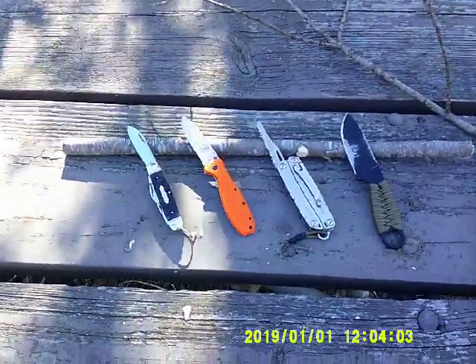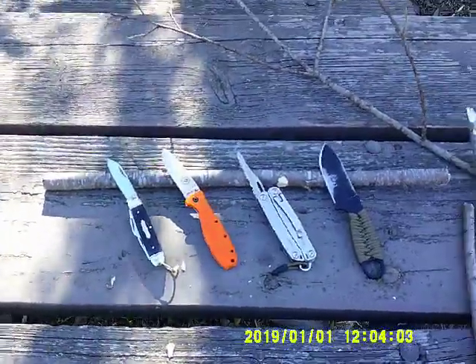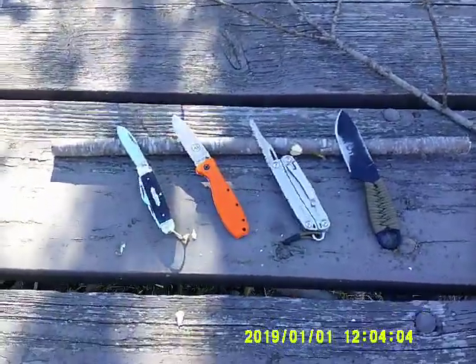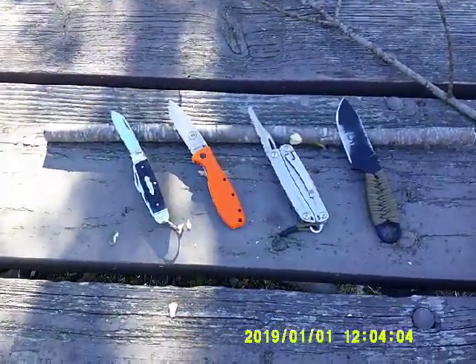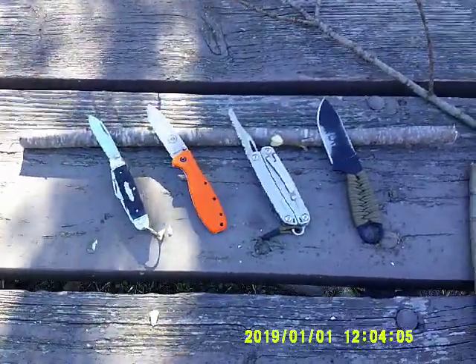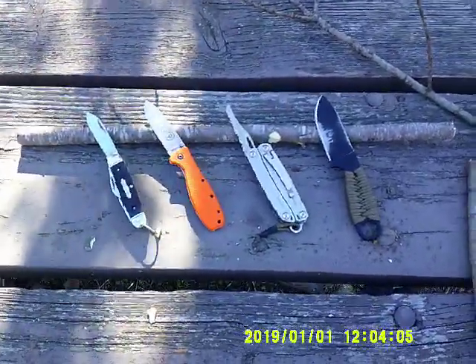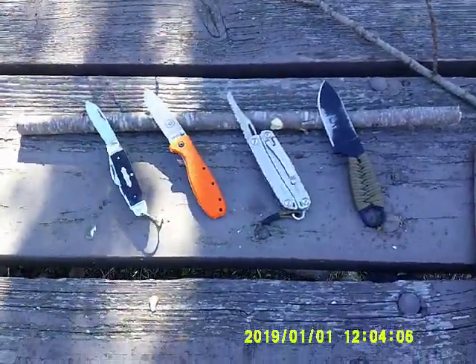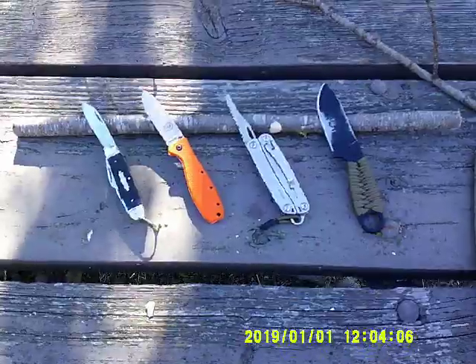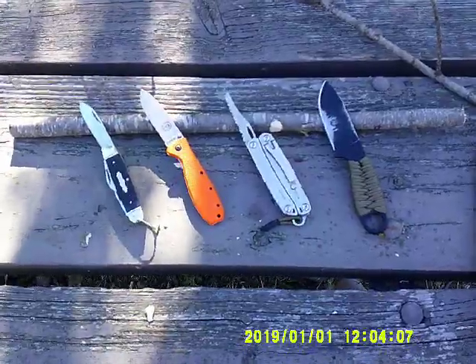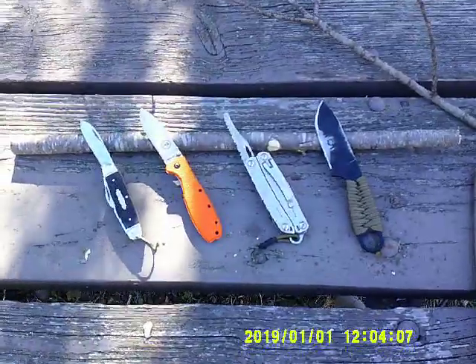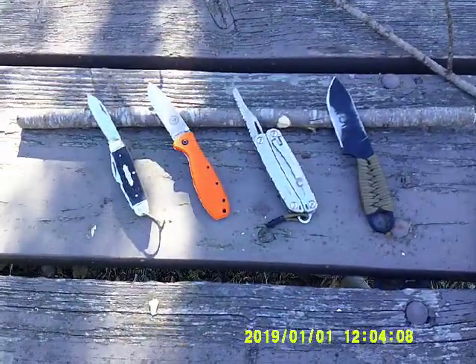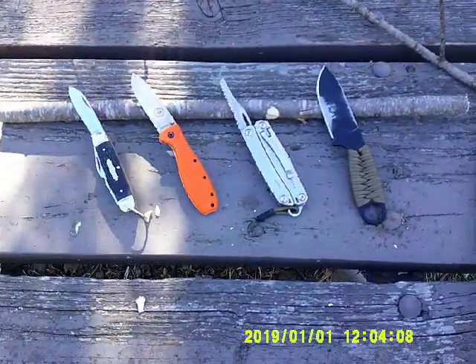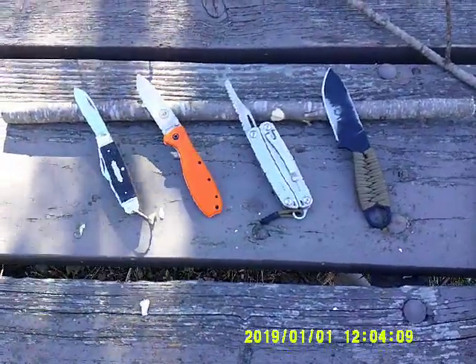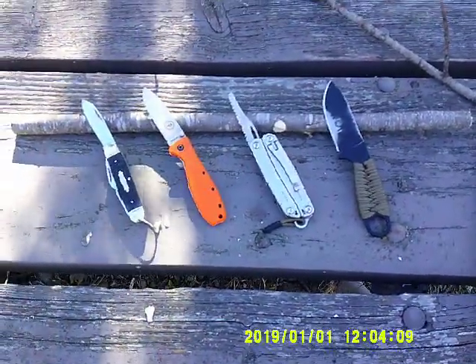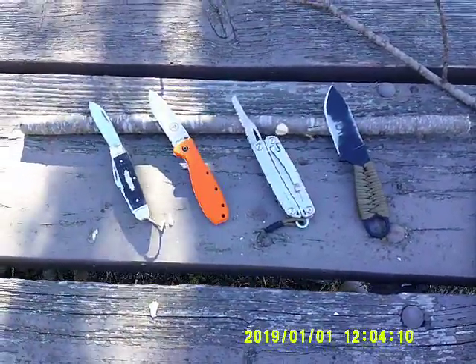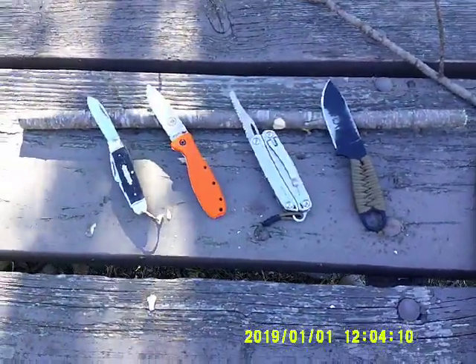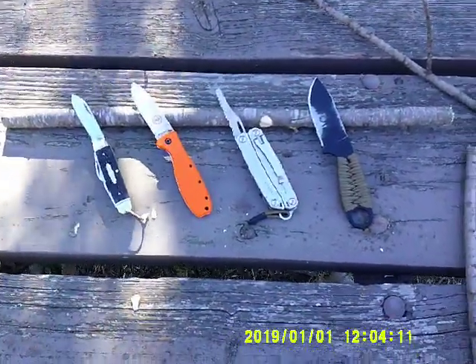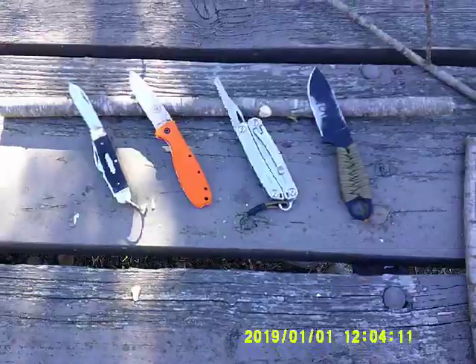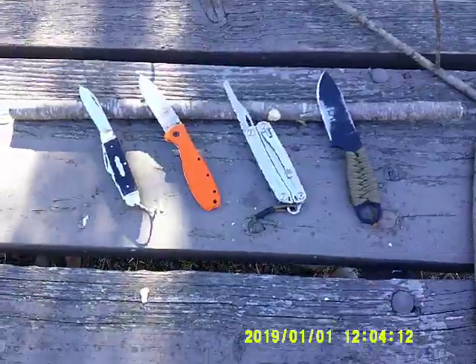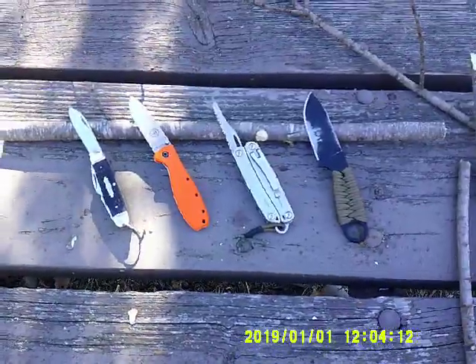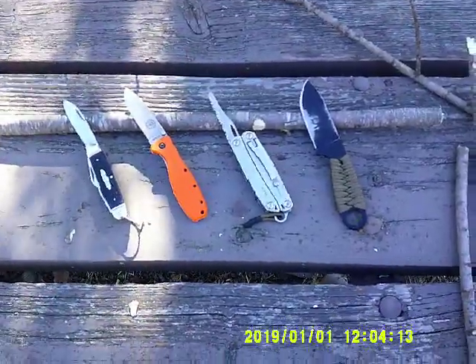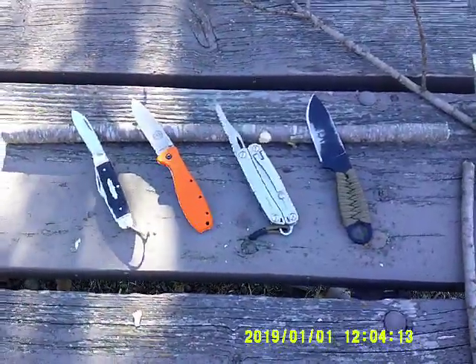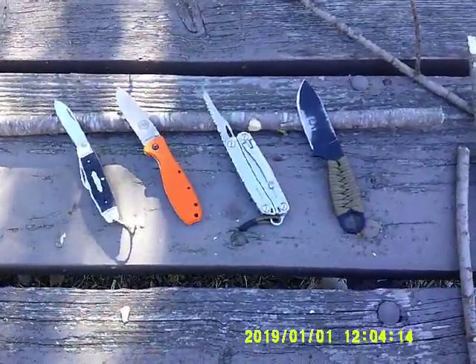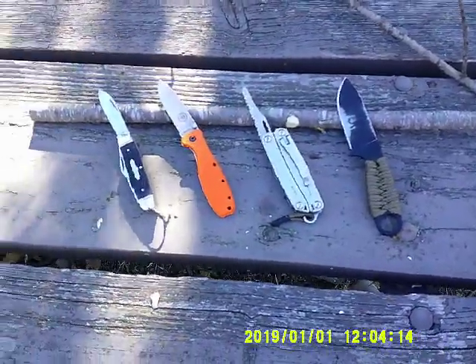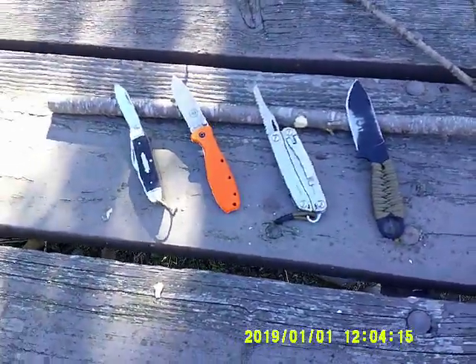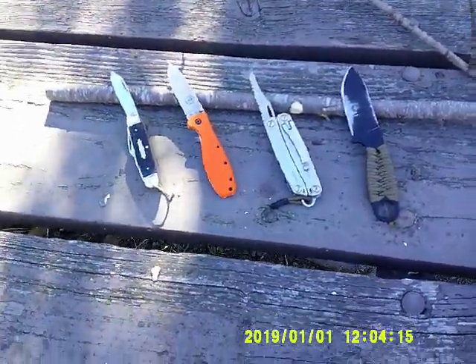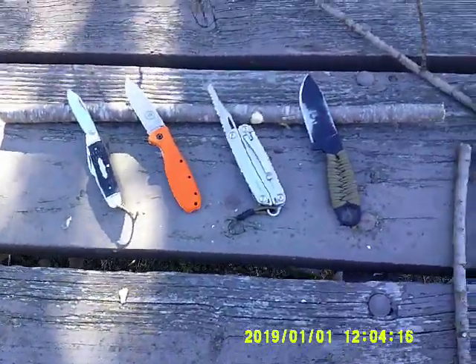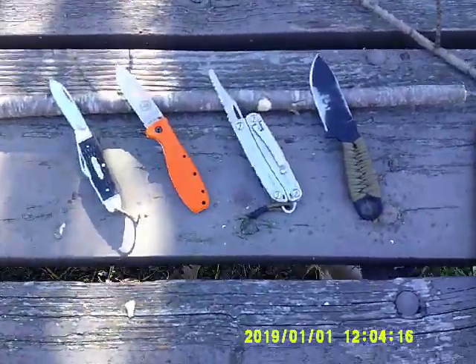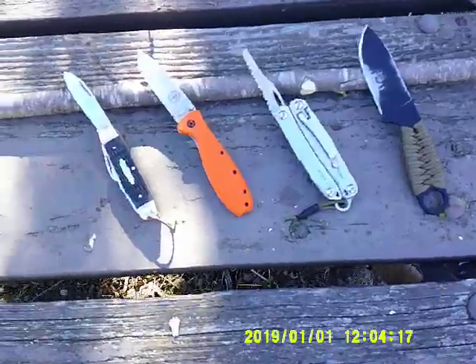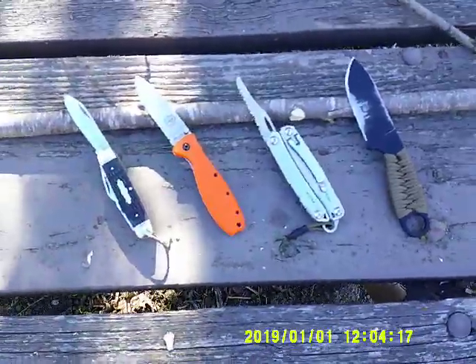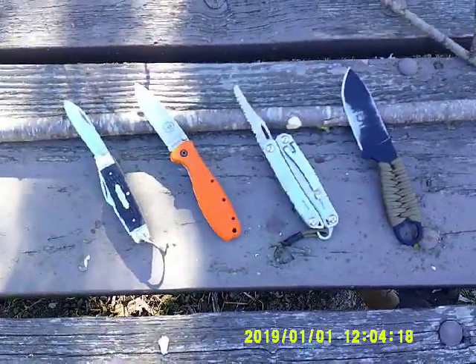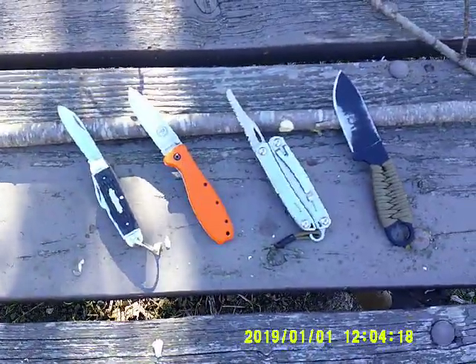Hello YouTube, BushcraftWoodsDevil here. This morning I thought I'd talk a little bit about some of the knives I use and some of the practices that I use when I'm outdoors and using my knives on the trail.